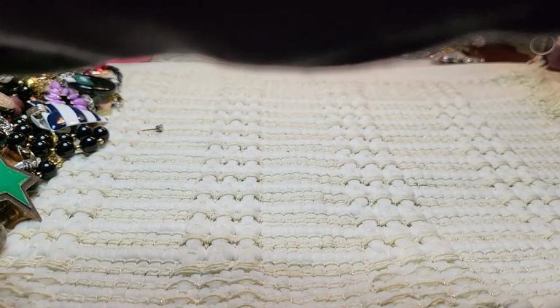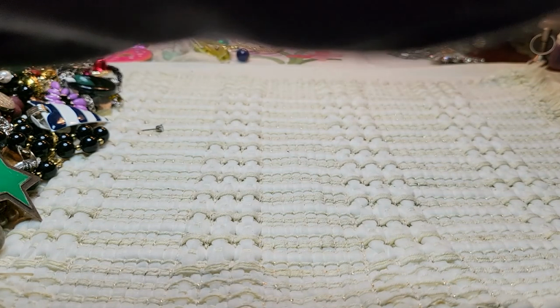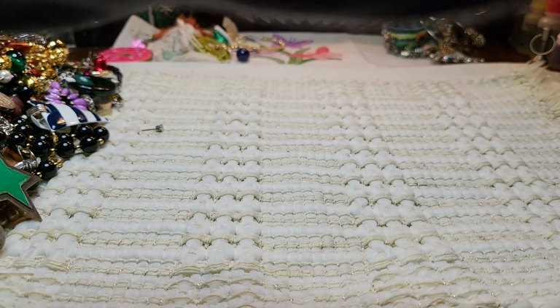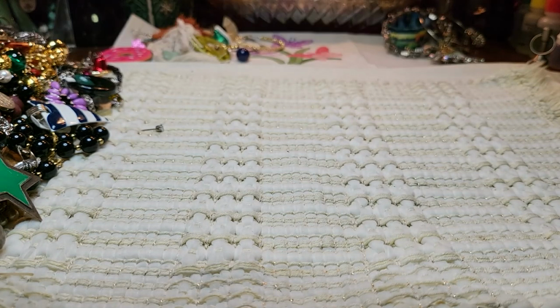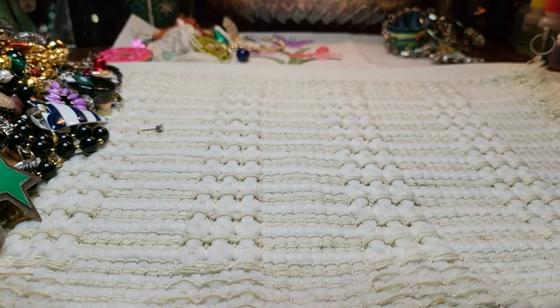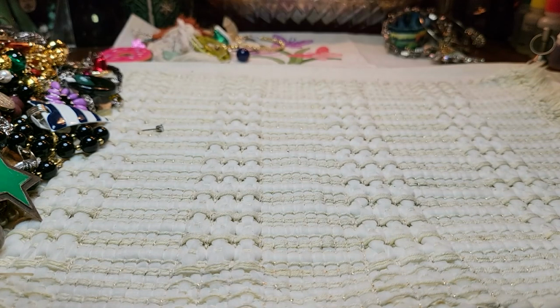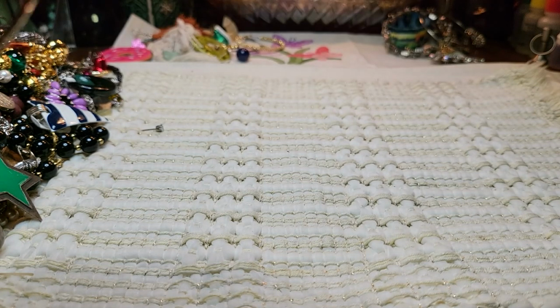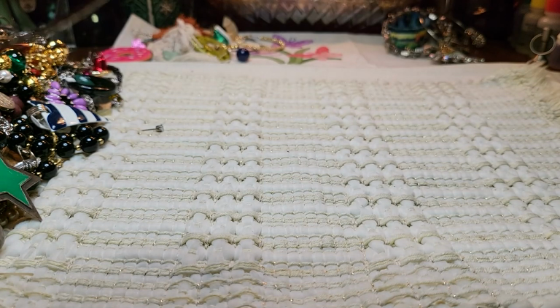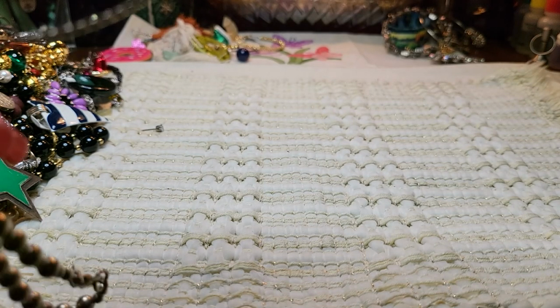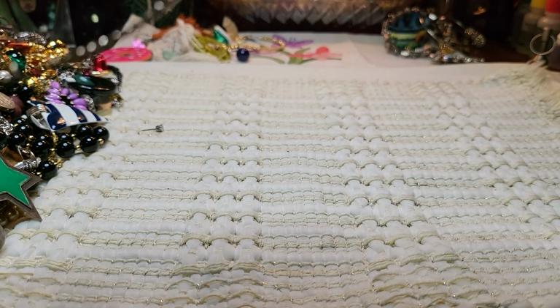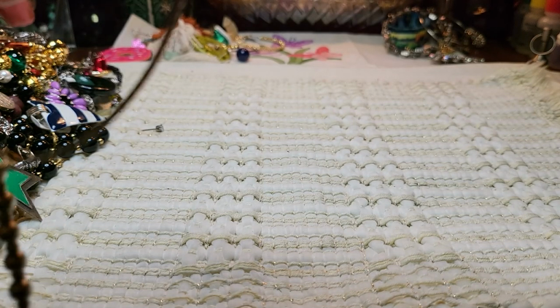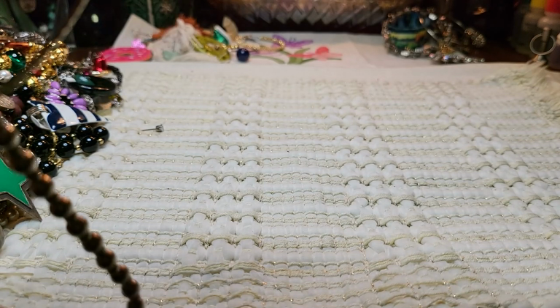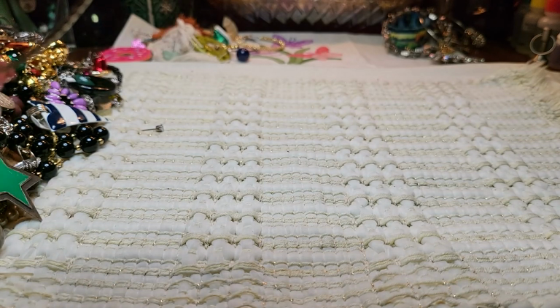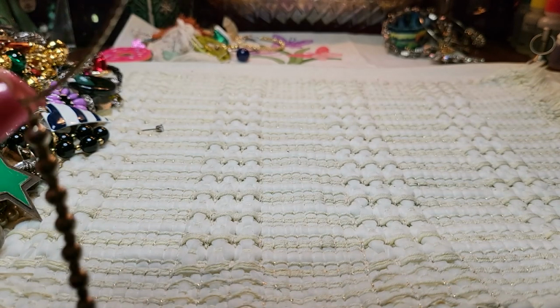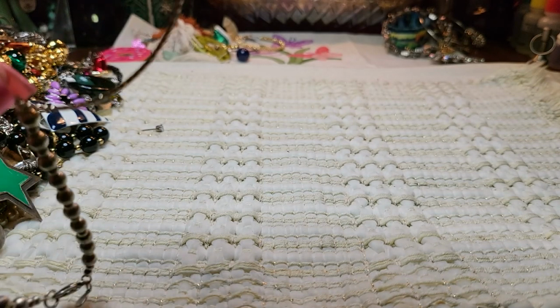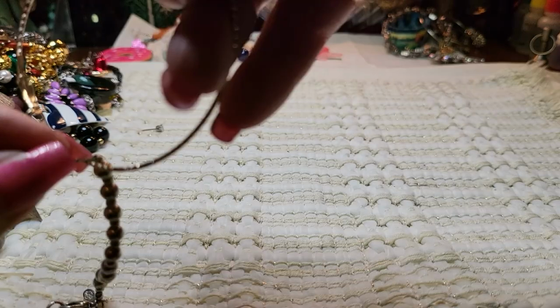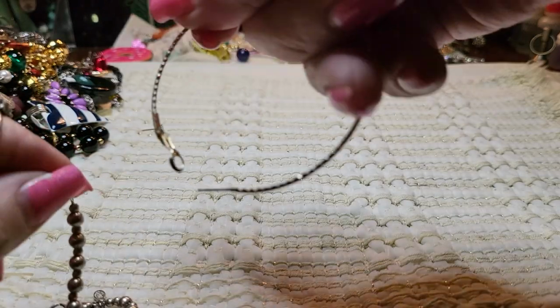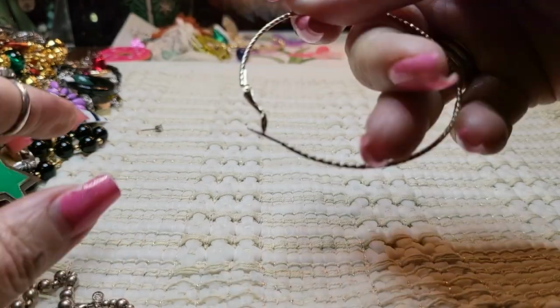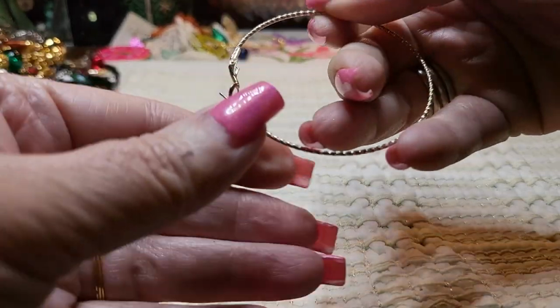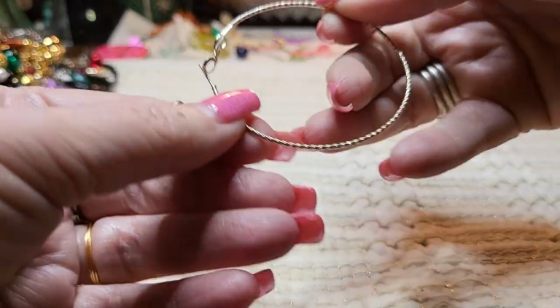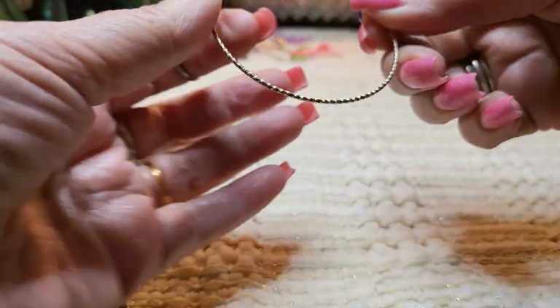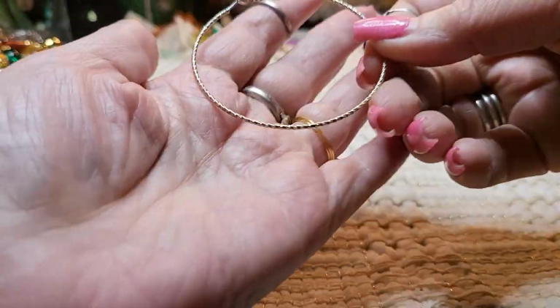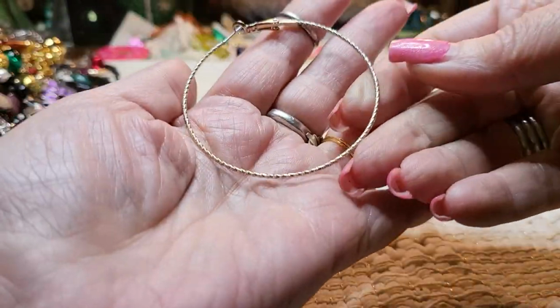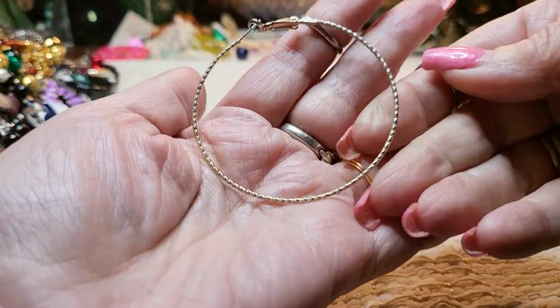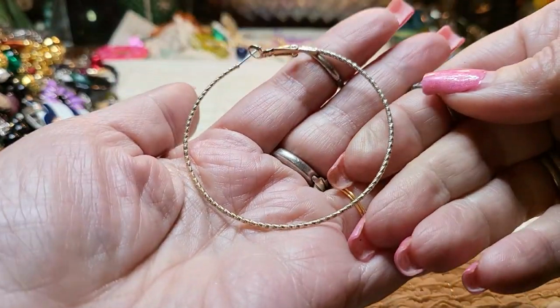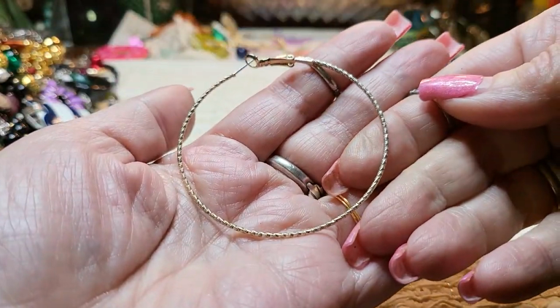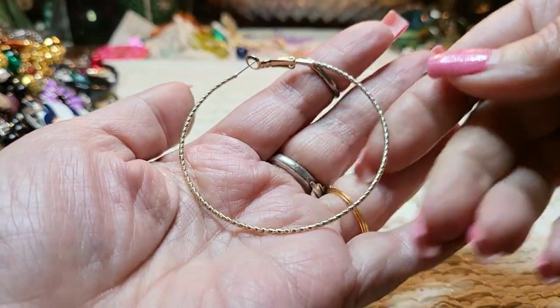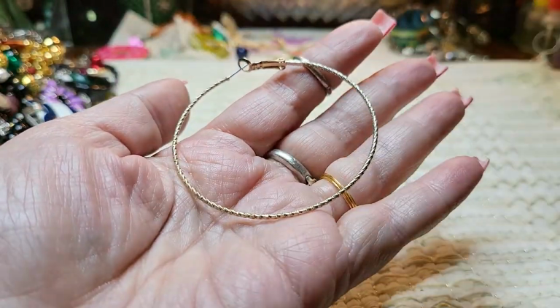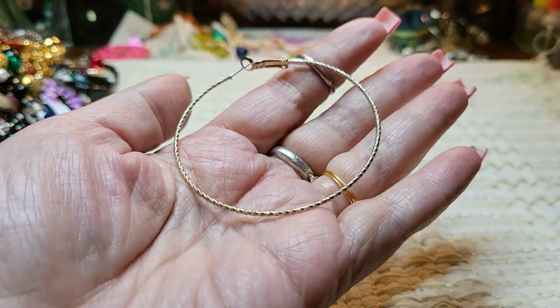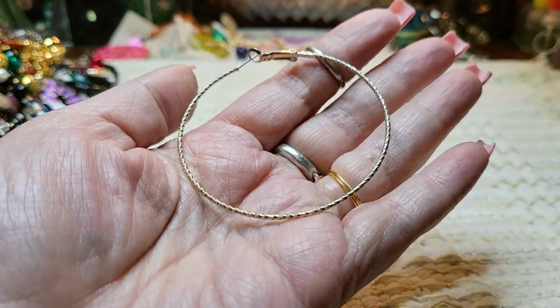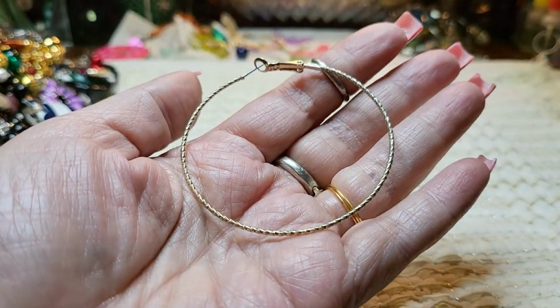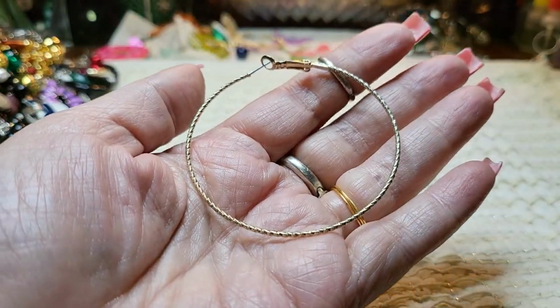What is this? Gold tone hoop. It's different from that one, so I'll put that back there with that.